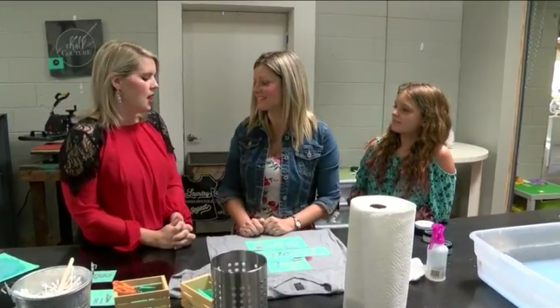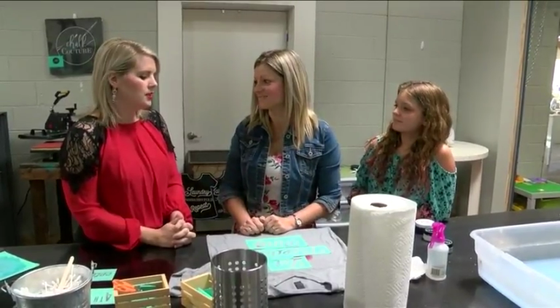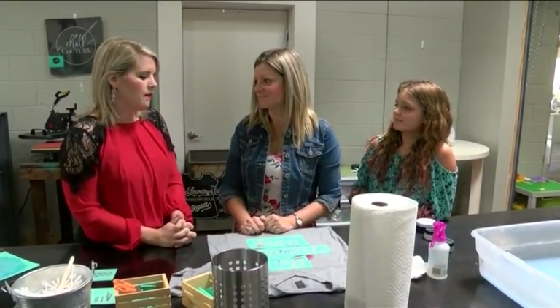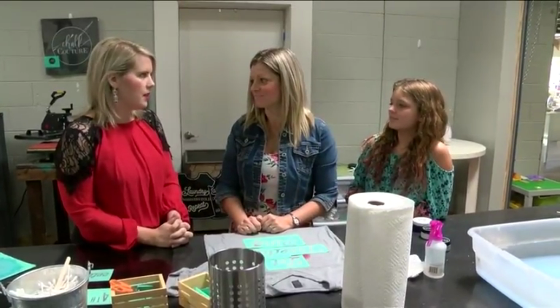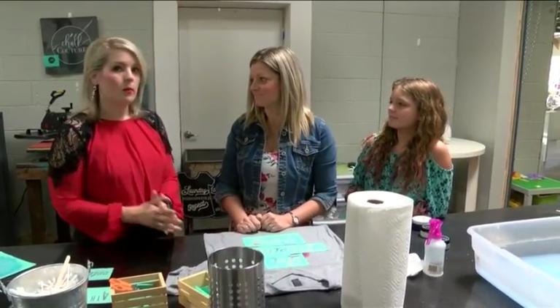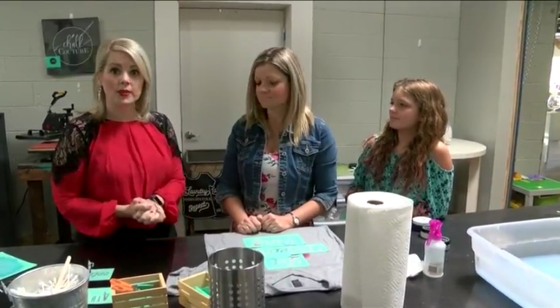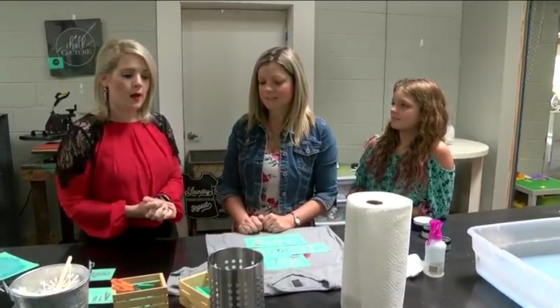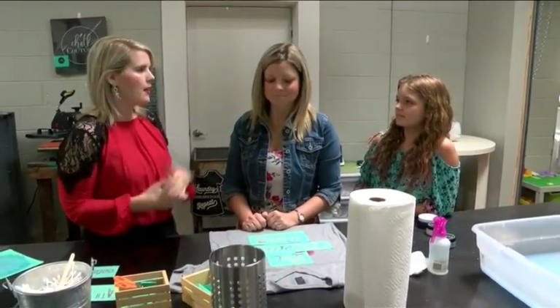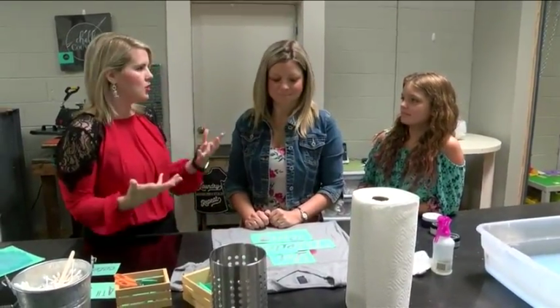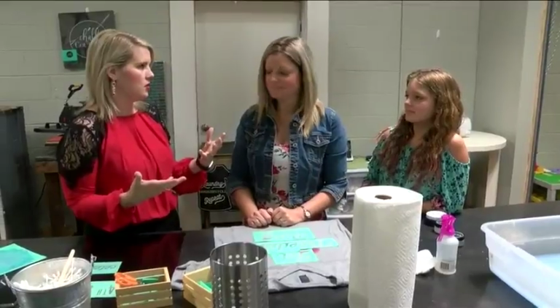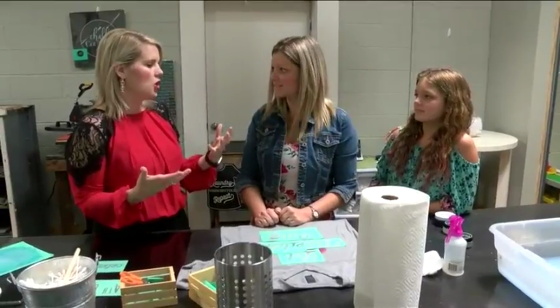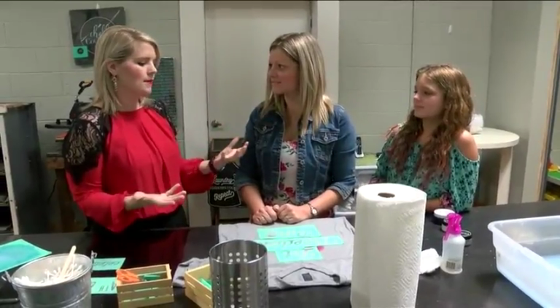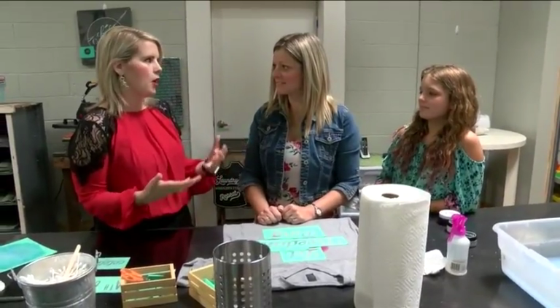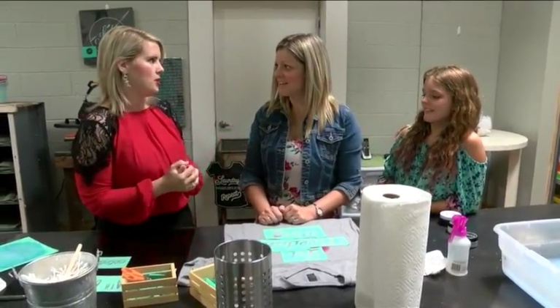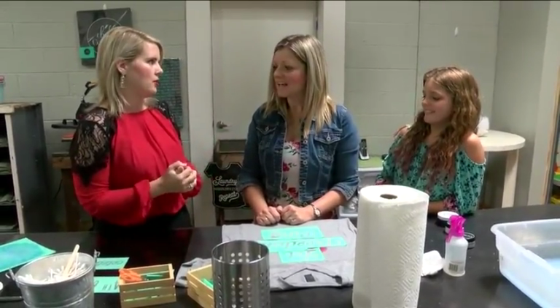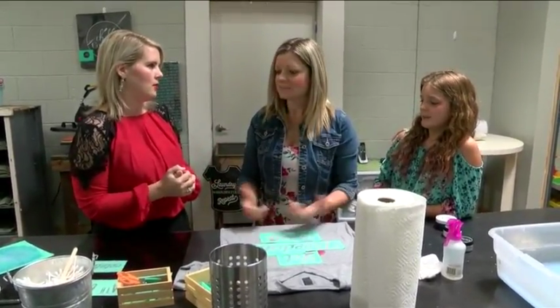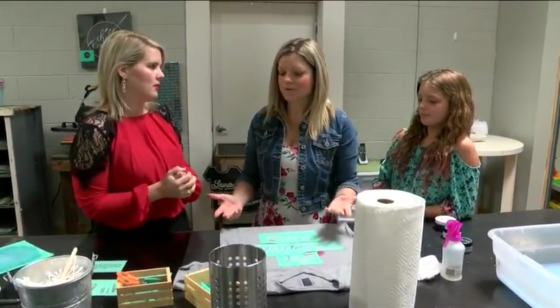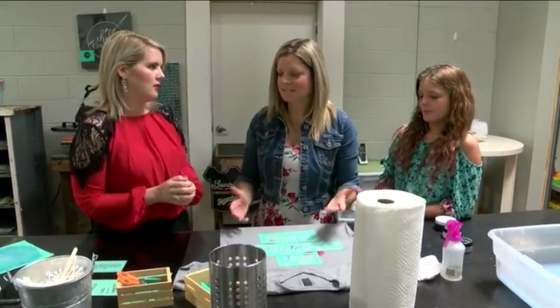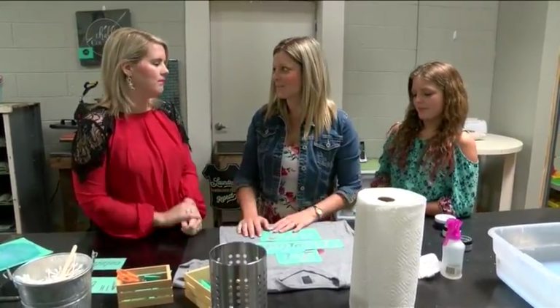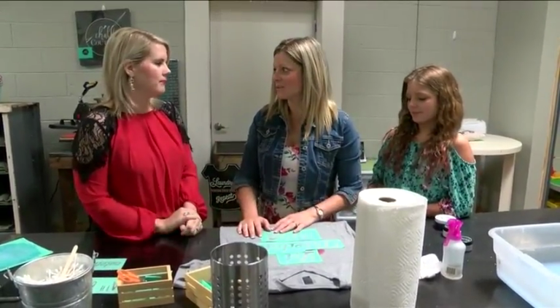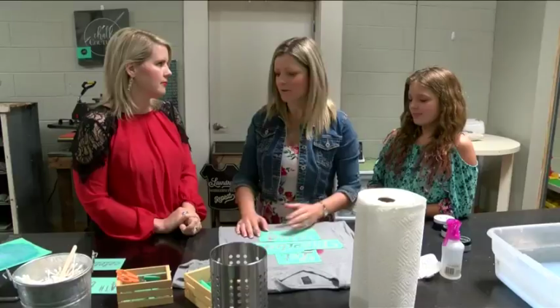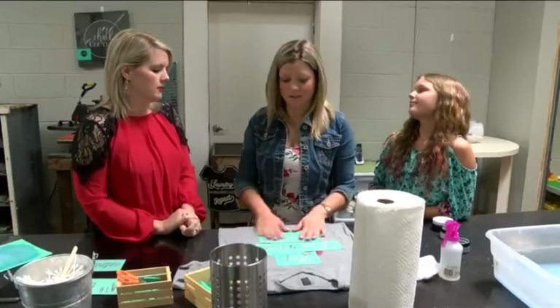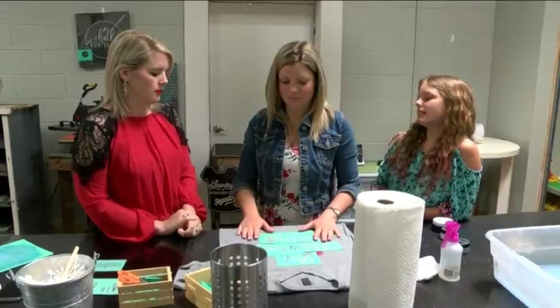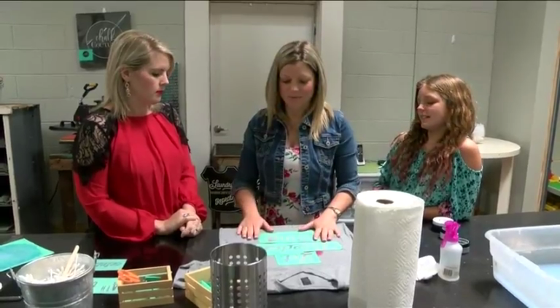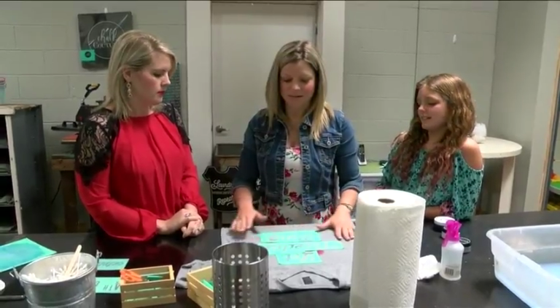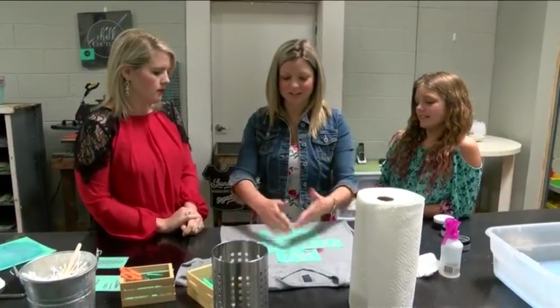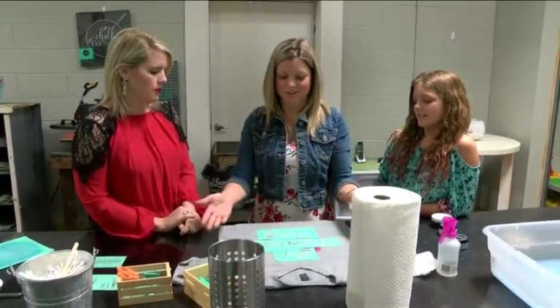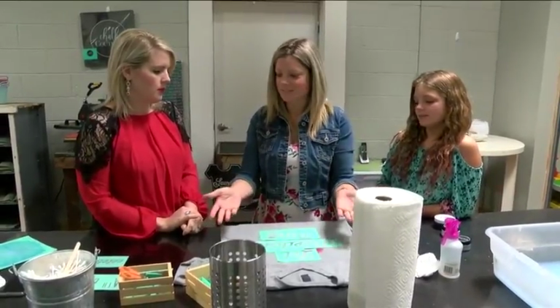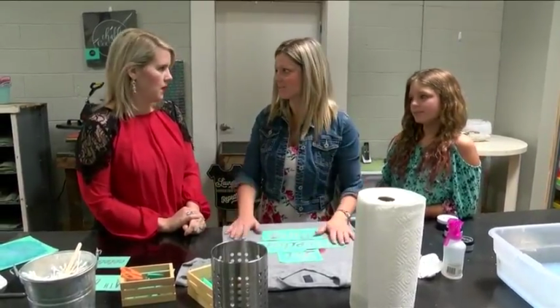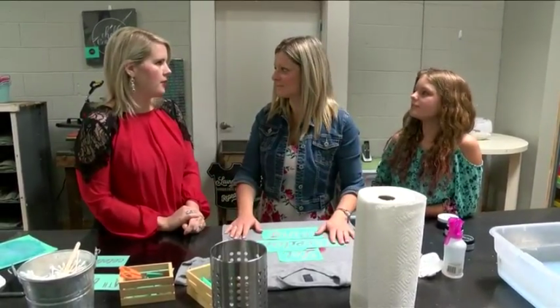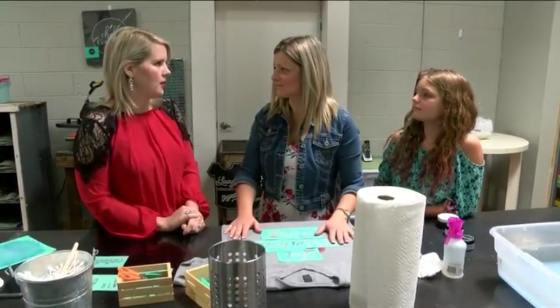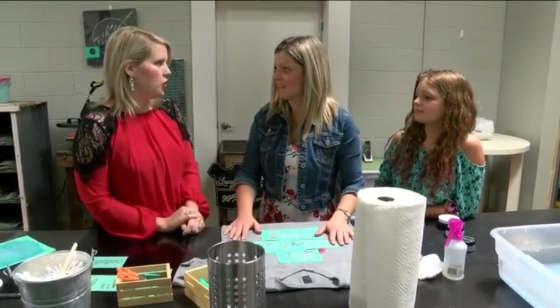You've got some fun things that we're going to be doing today. We're going to be making T-shirts. Who doesn't love a fun homemade T-shirt? It's been one of our biggest hits in the past two weeks that we've been open. We've had lots of people coming in to make them and I just wanted to show you guys how simple it is. All right, let's do it.